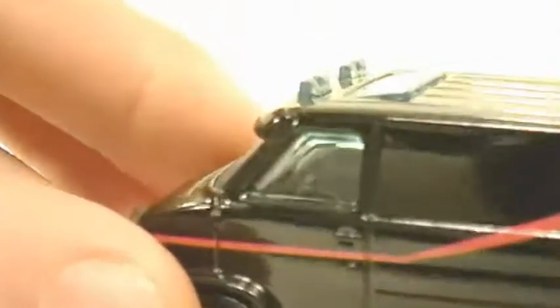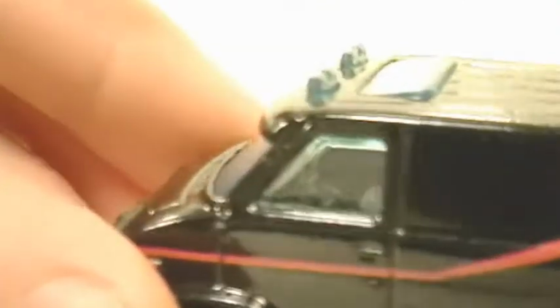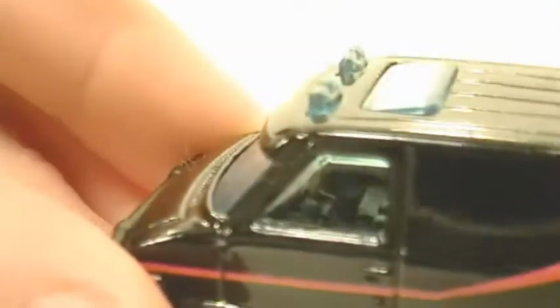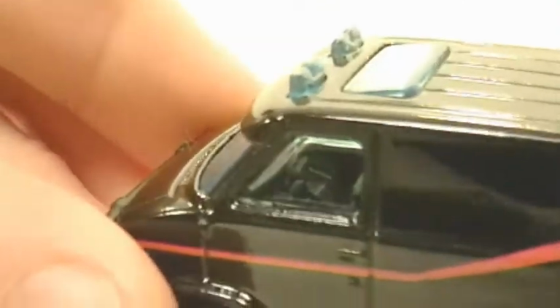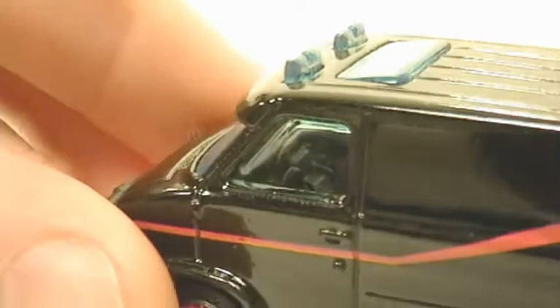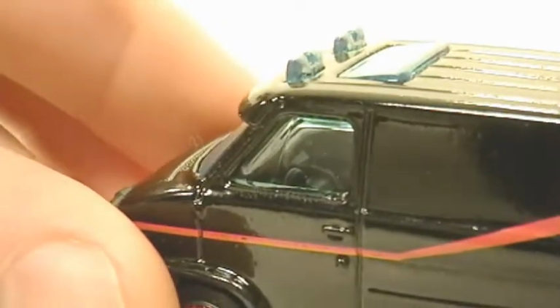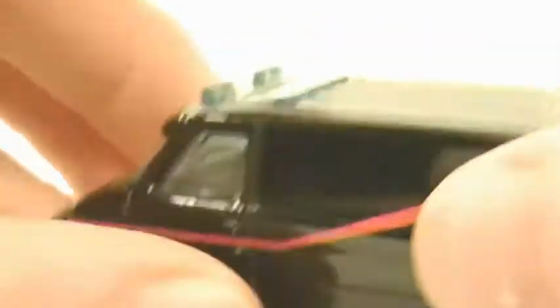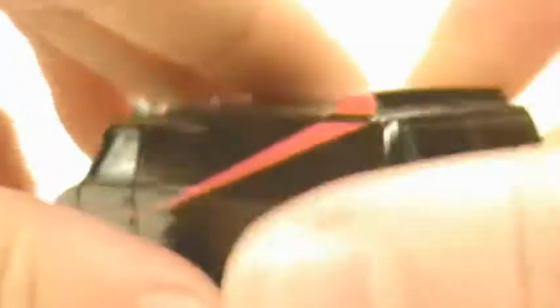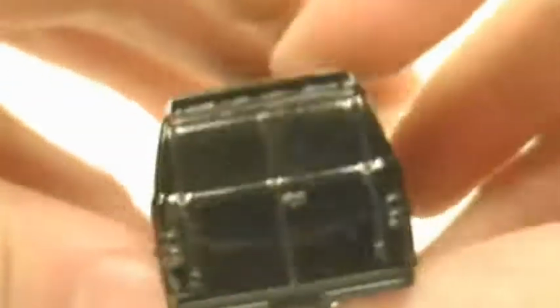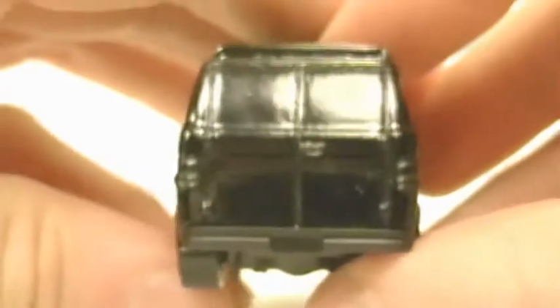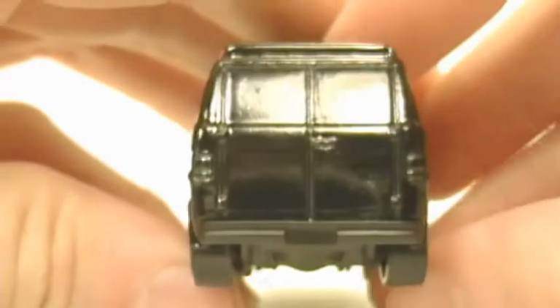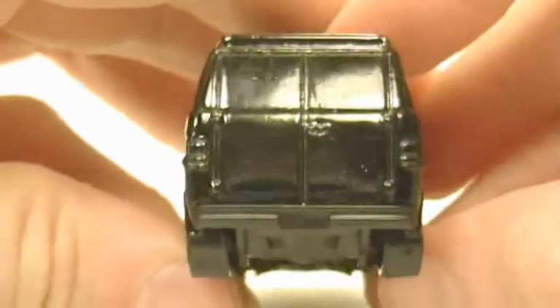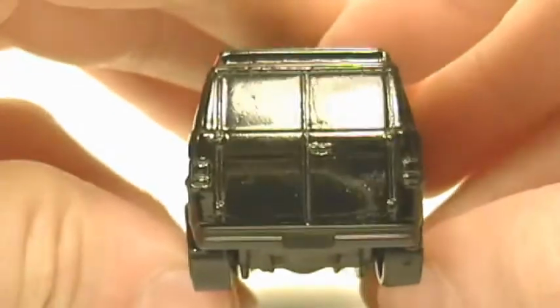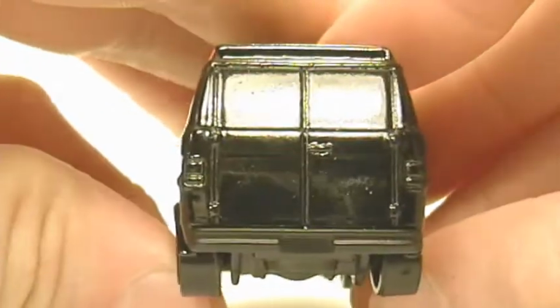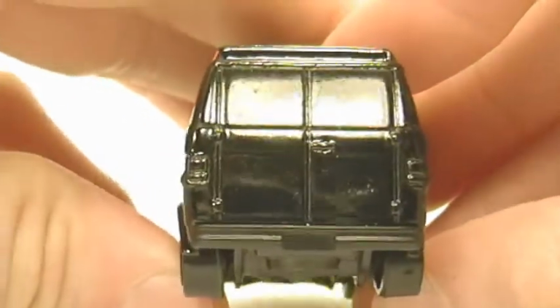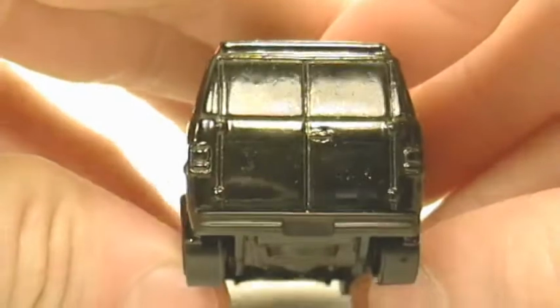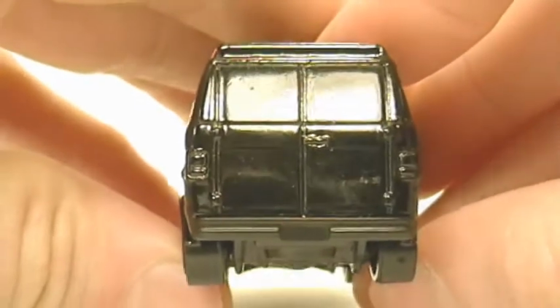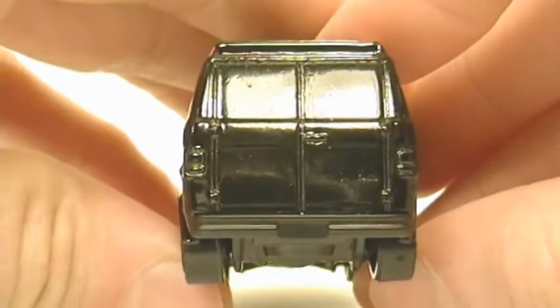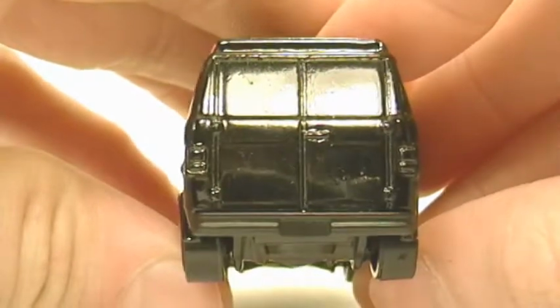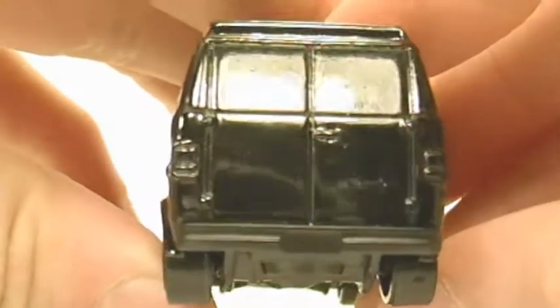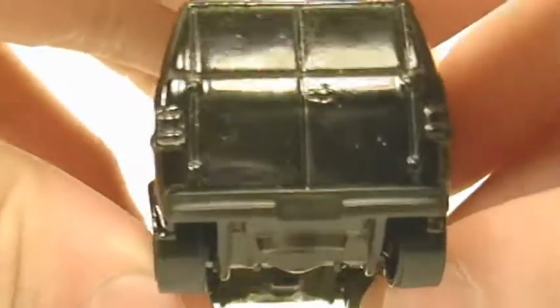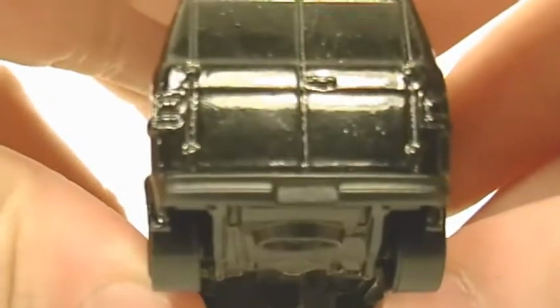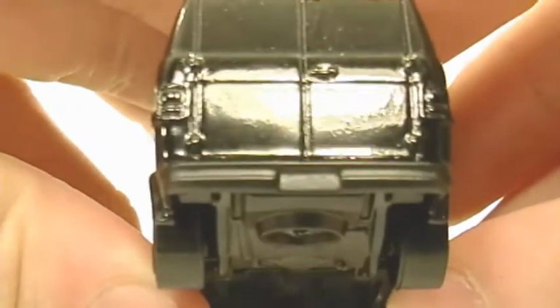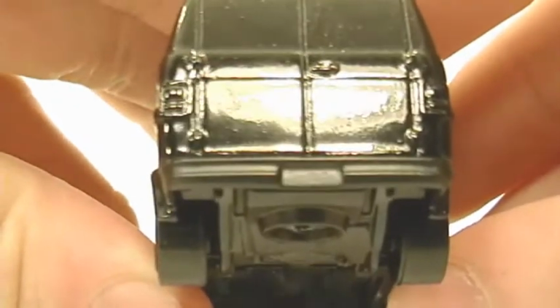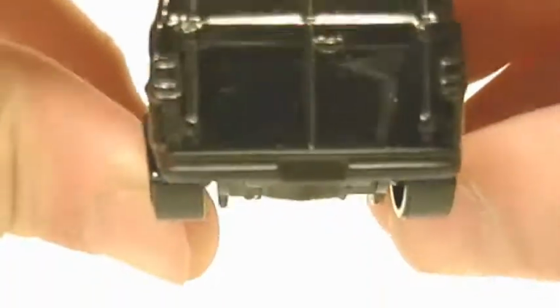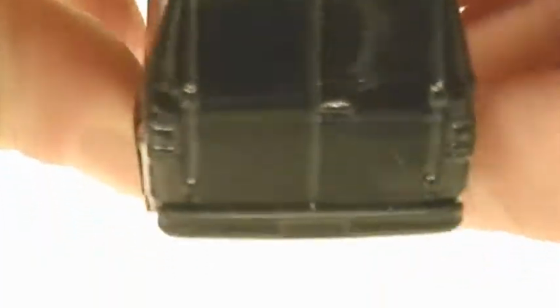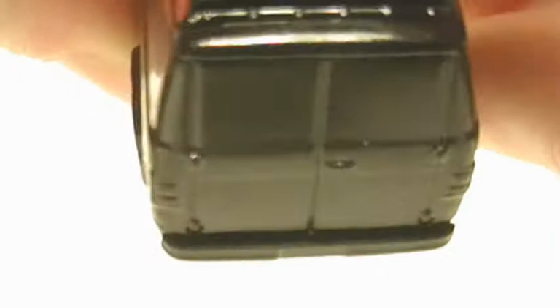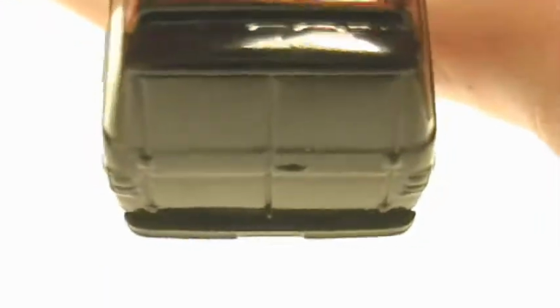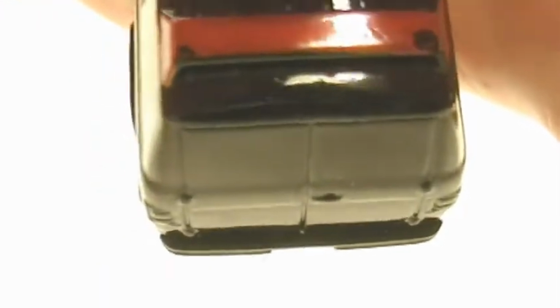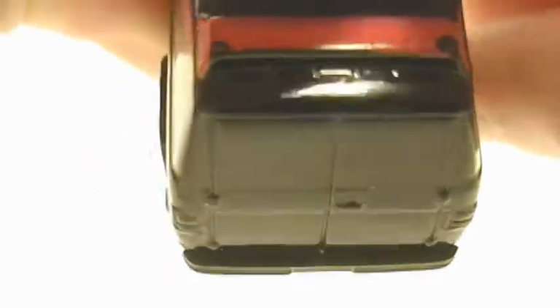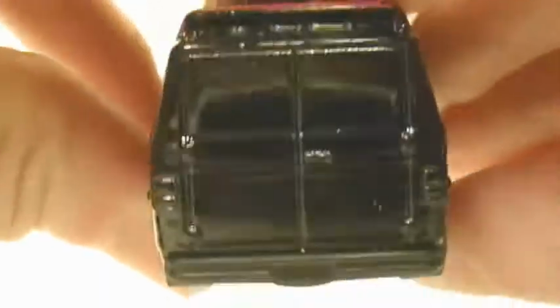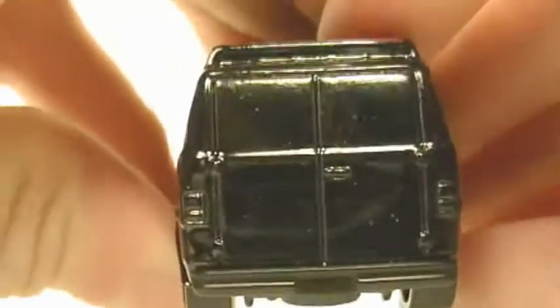Here's the inside interior. And here's the back of it. No painted detail on the taillights, but there is detail there. There's the bumper — the bumper is part of the base.